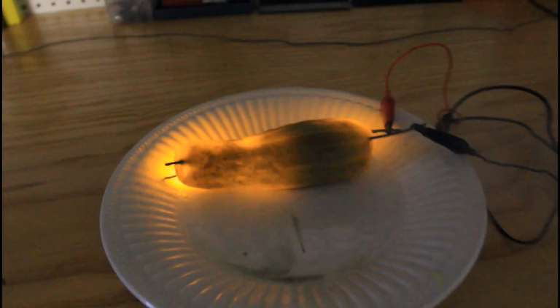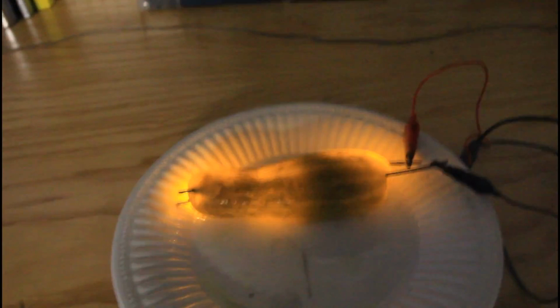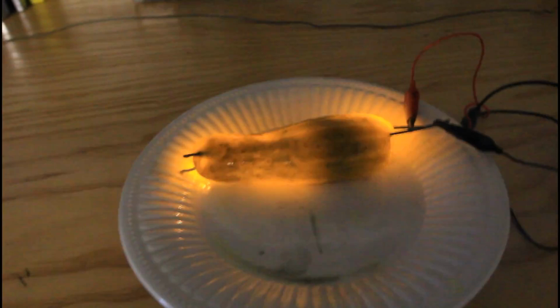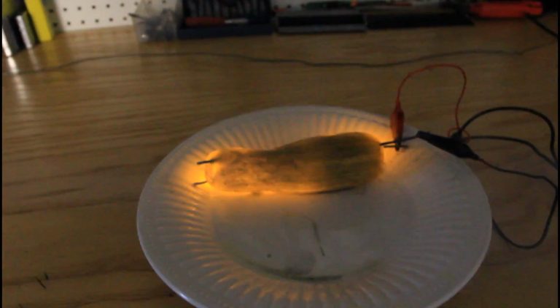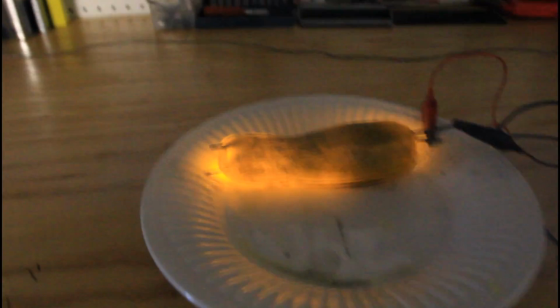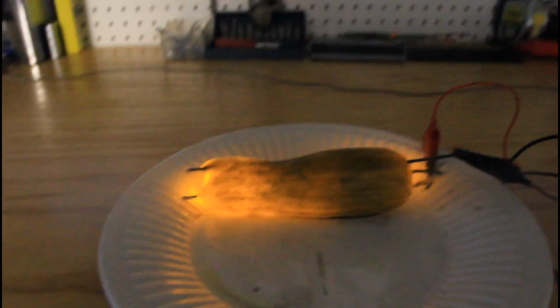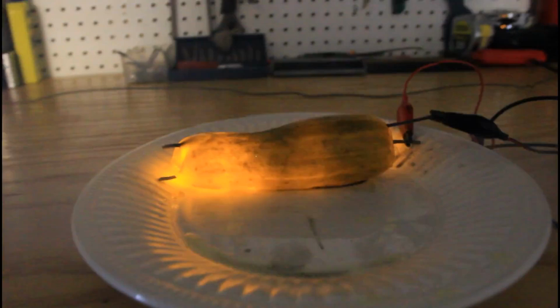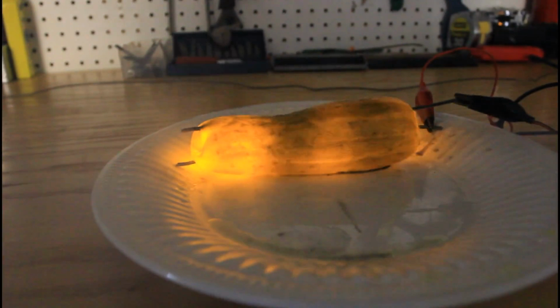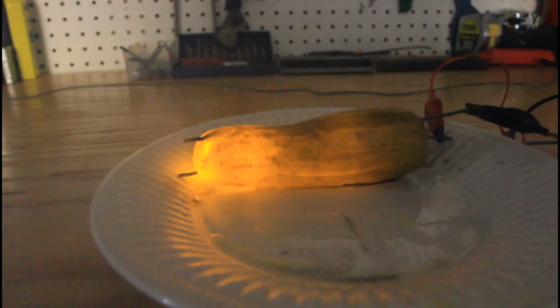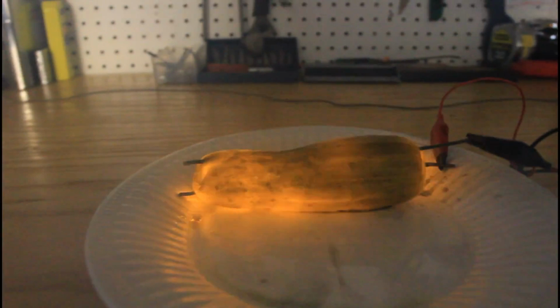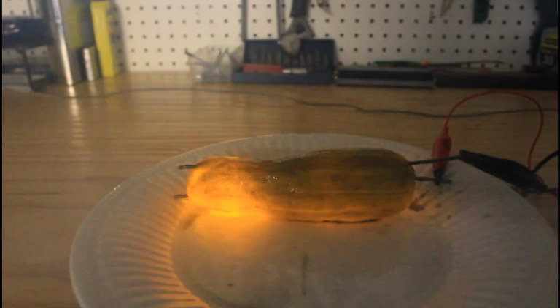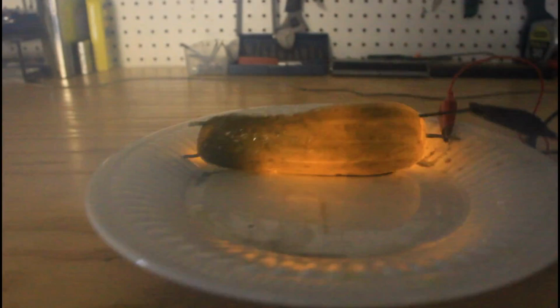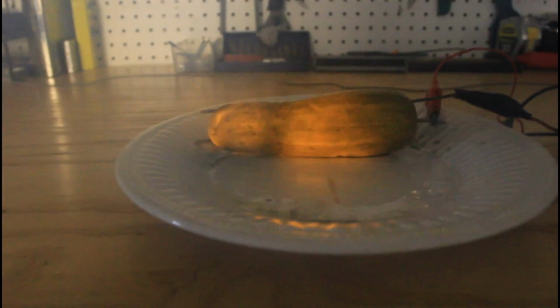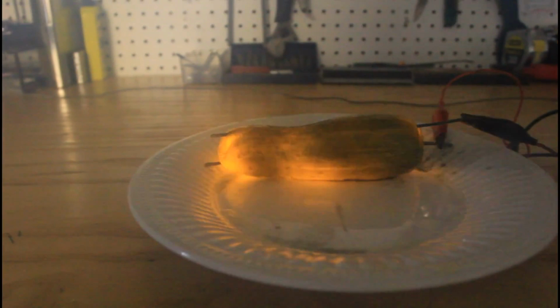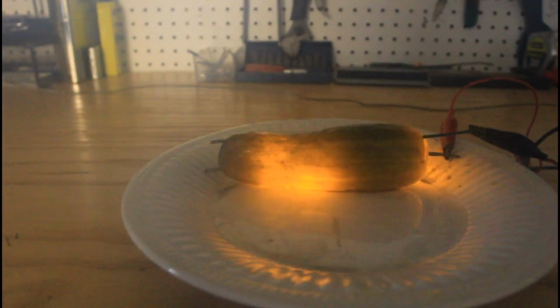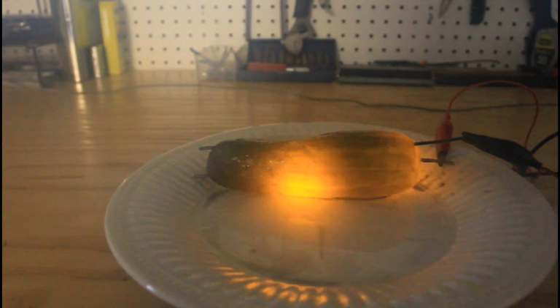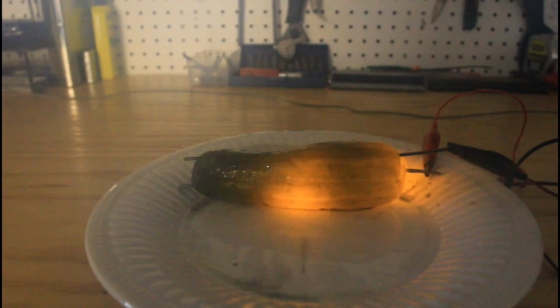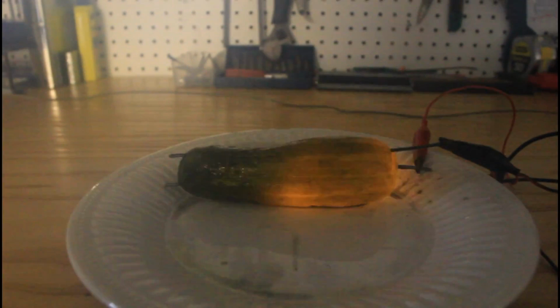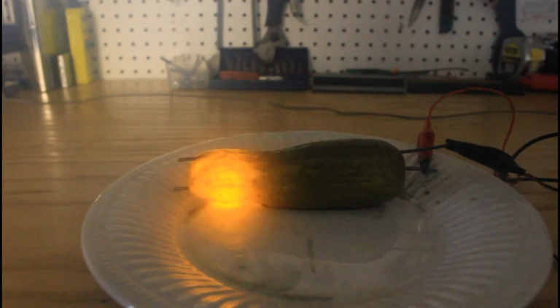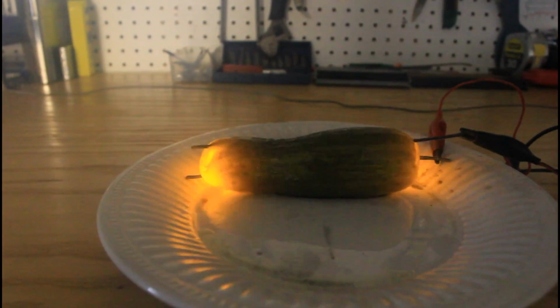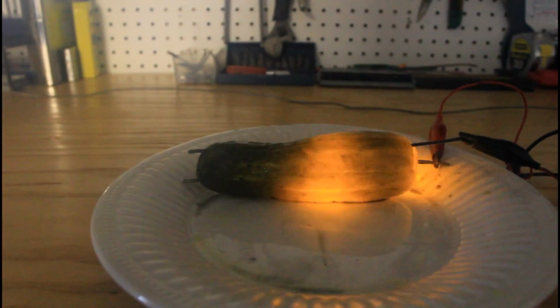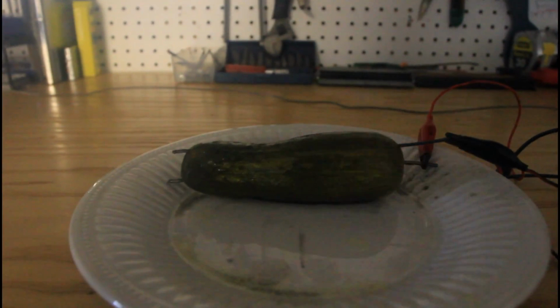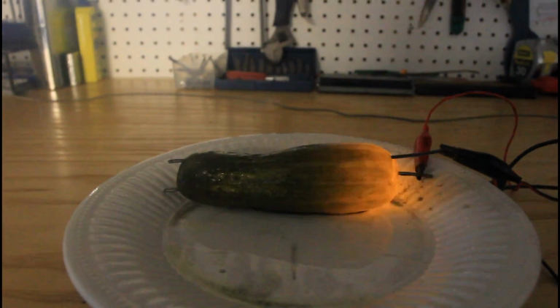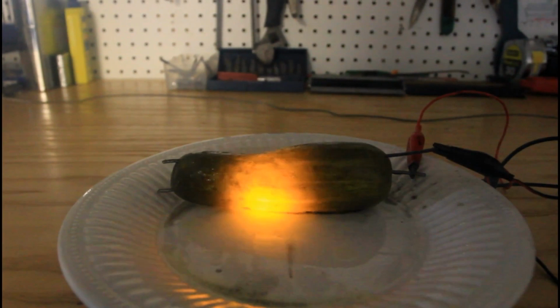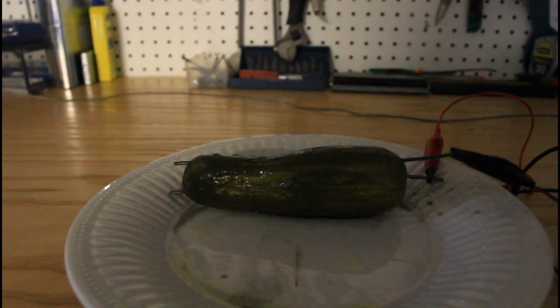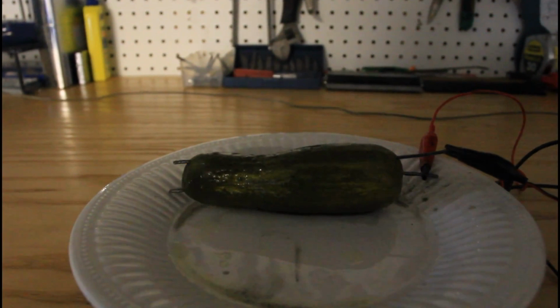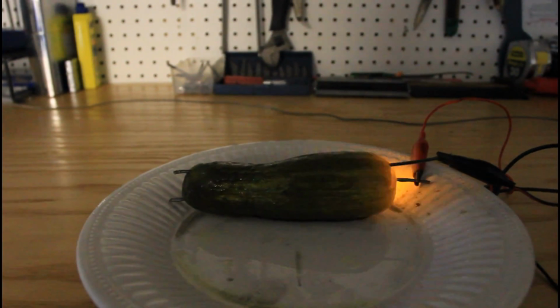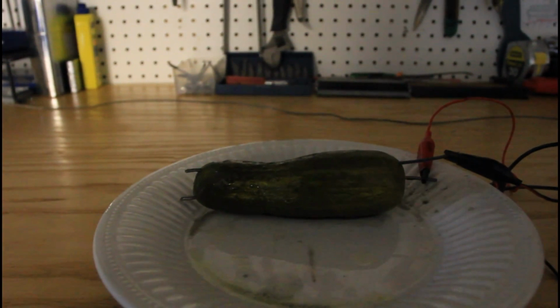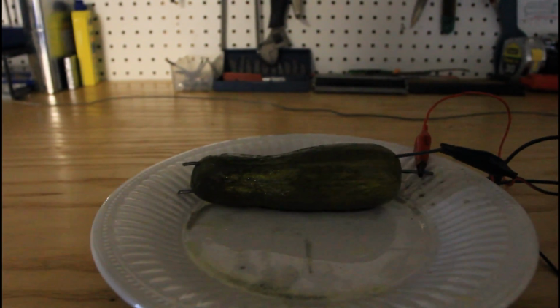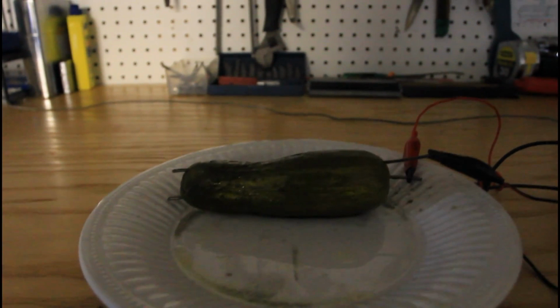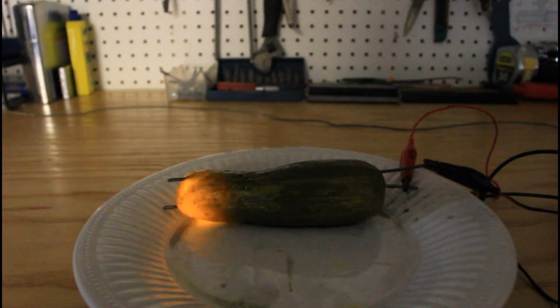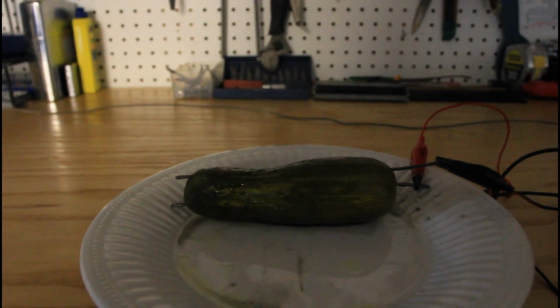Check it out. Isn't it insane? The whole cucumber gets lit up. Bigger pickles are a lot more cooler.